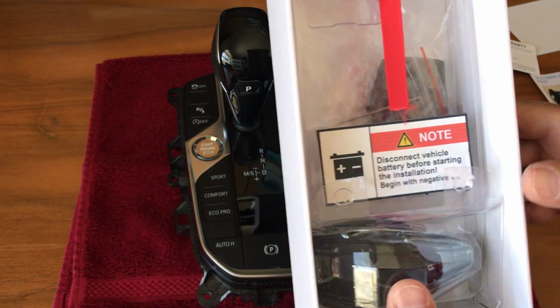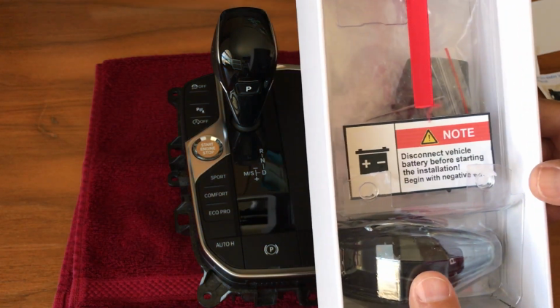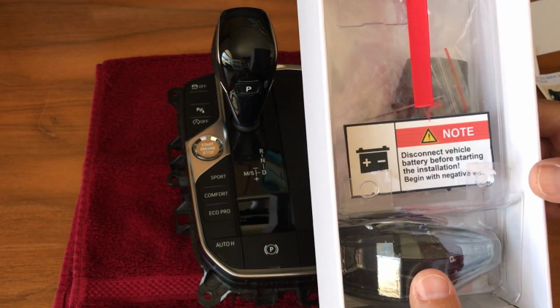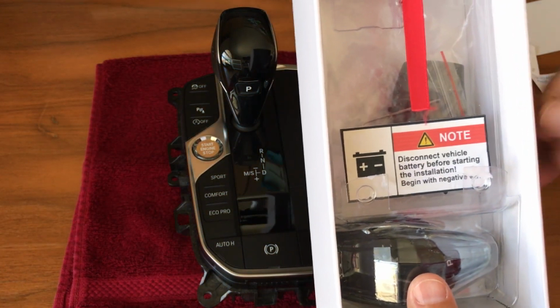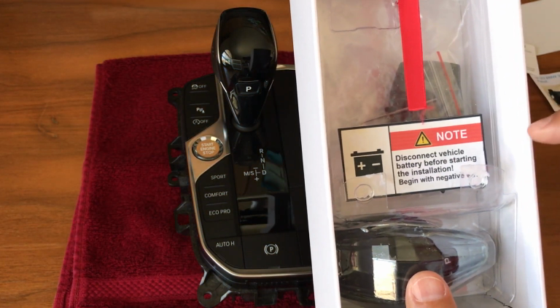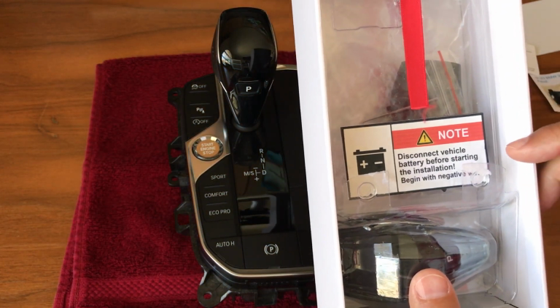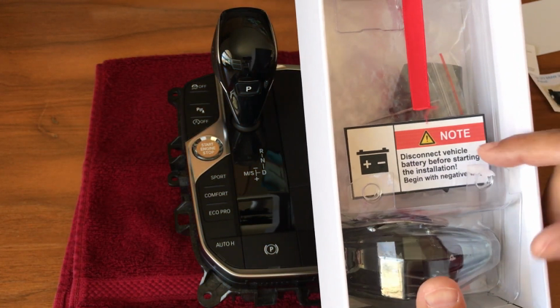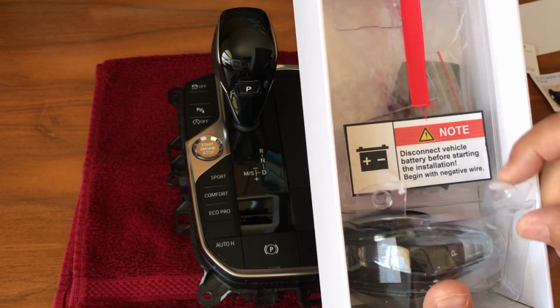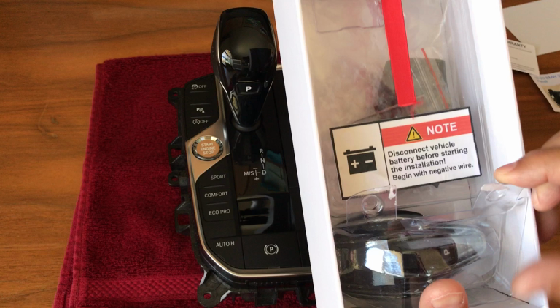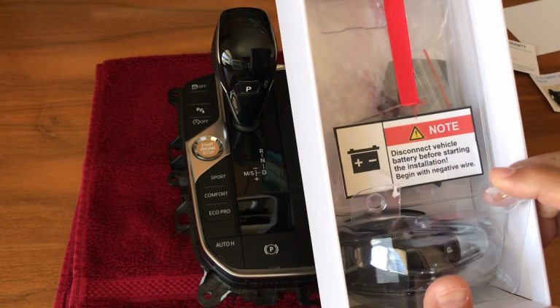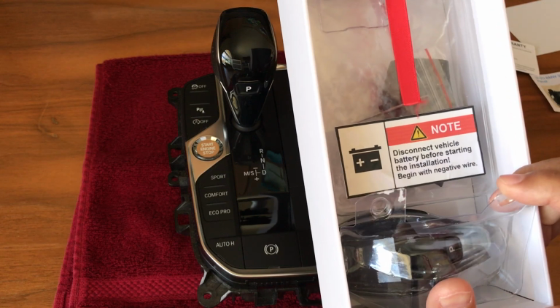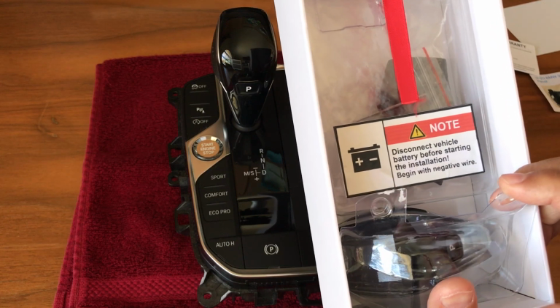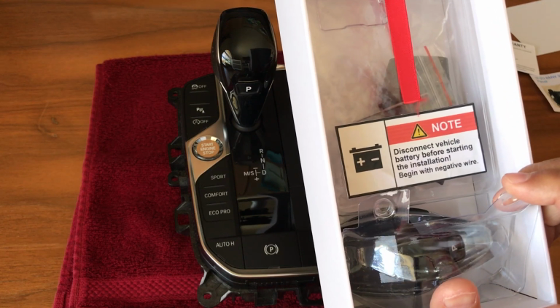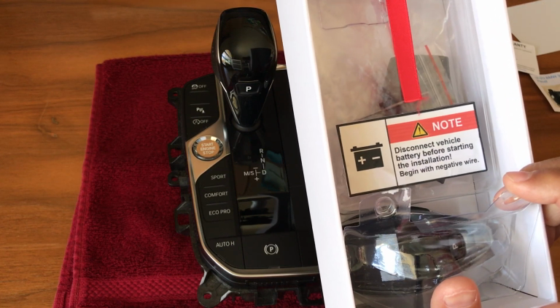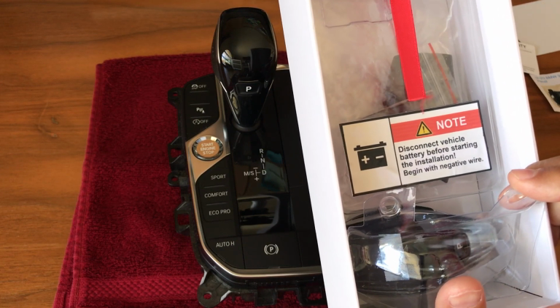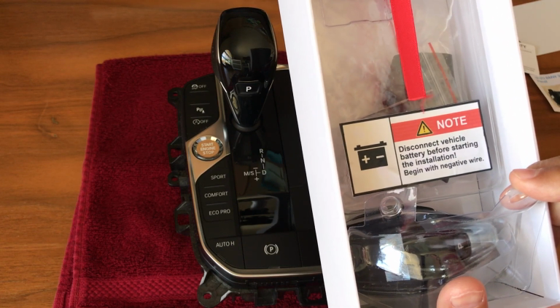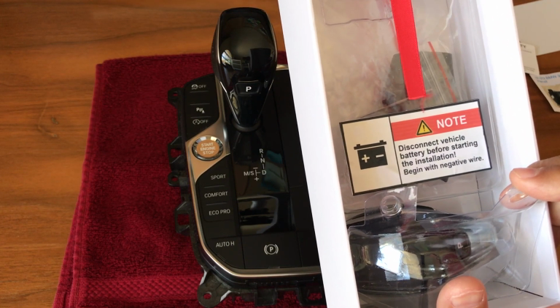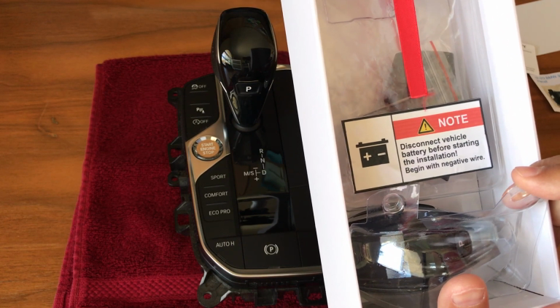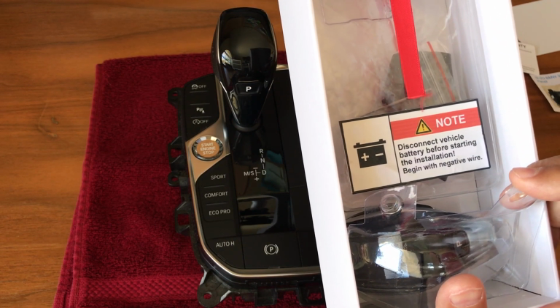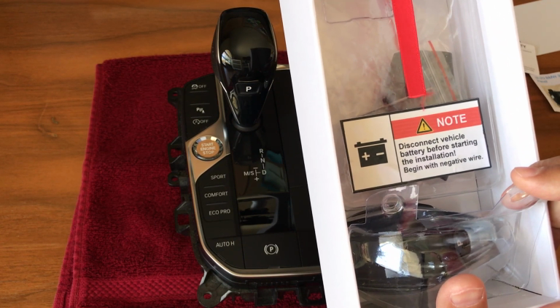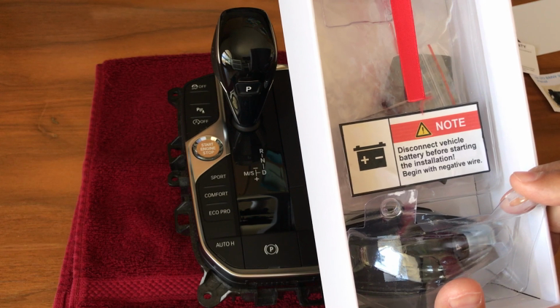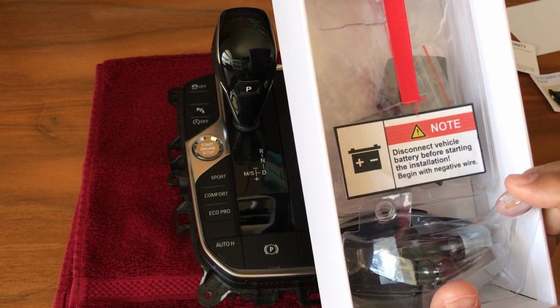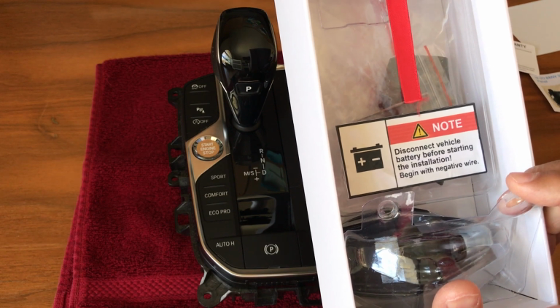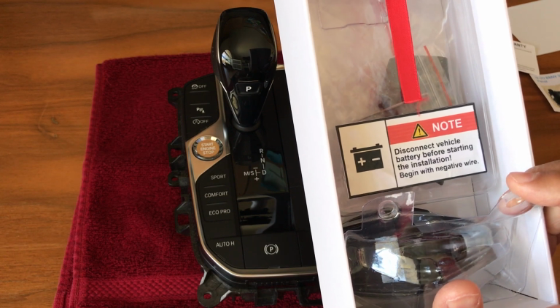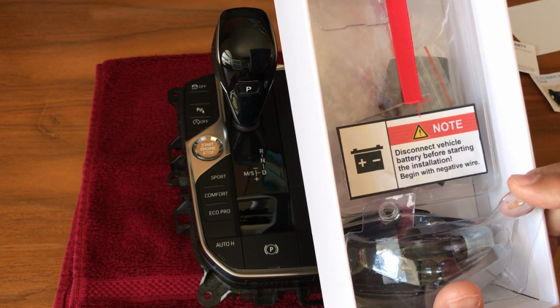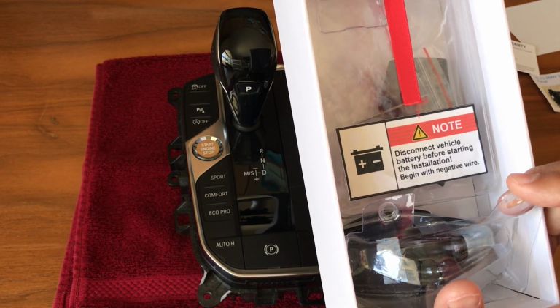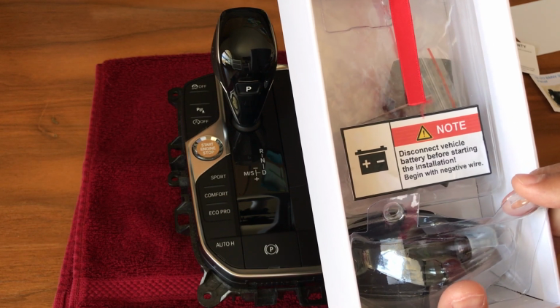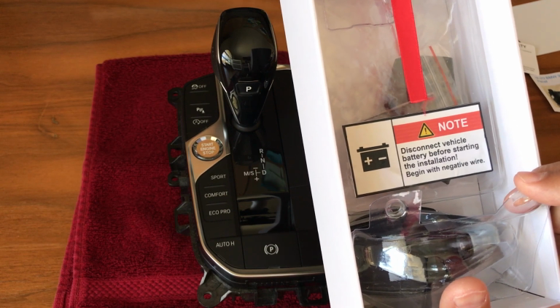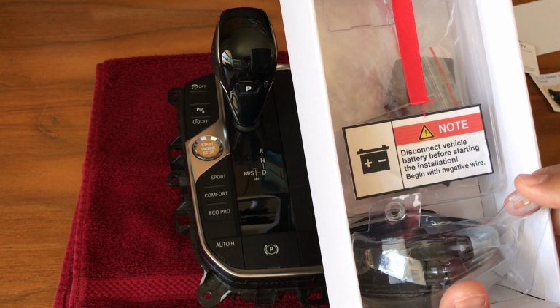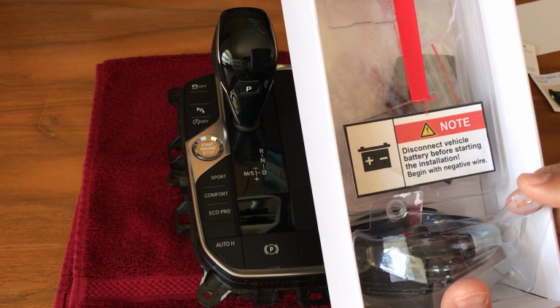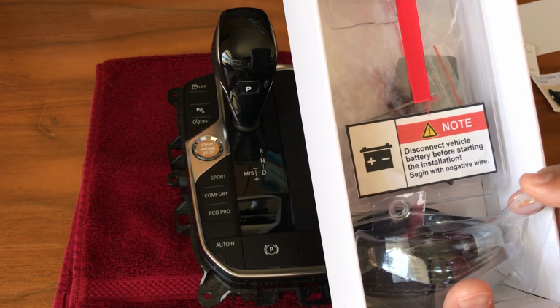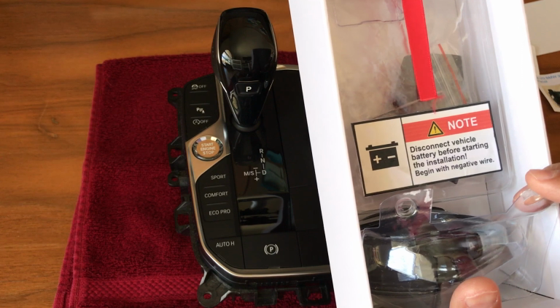So before doing this installation you have to disconnect the vehicle battery. You start taking off the negative wire and then the positive. And when you reassemble, you do it in reverse order.